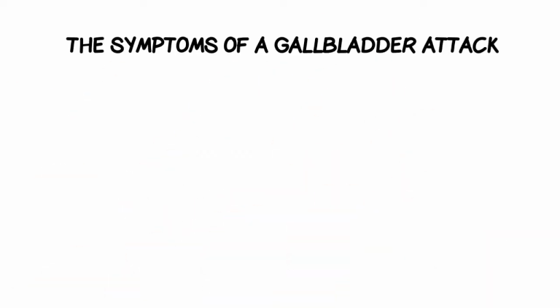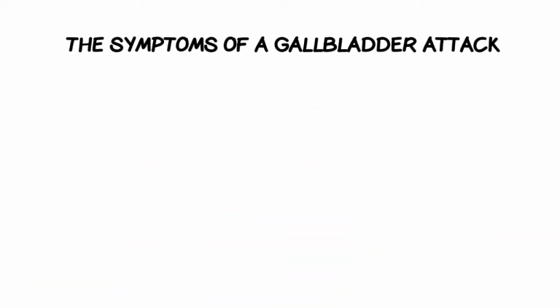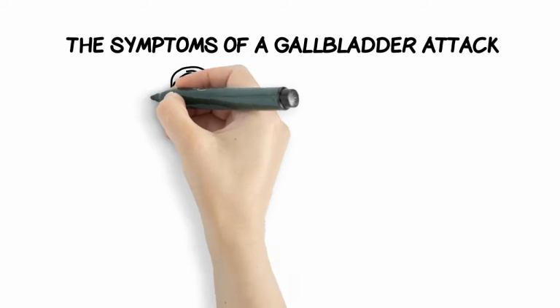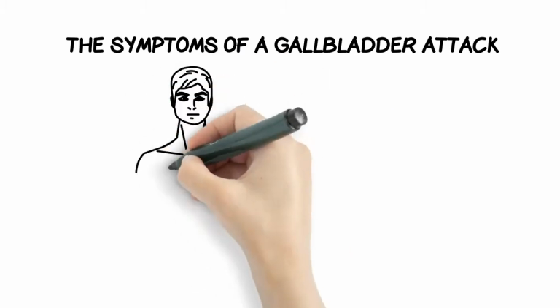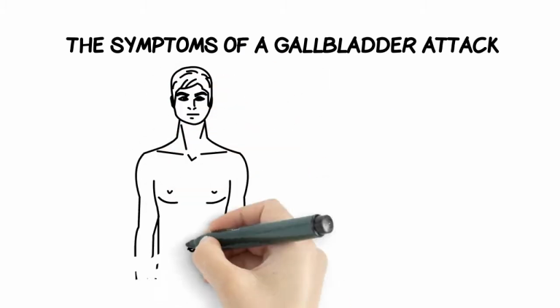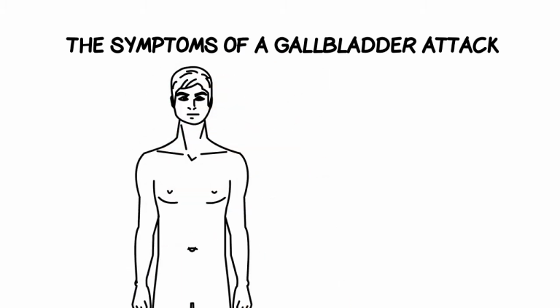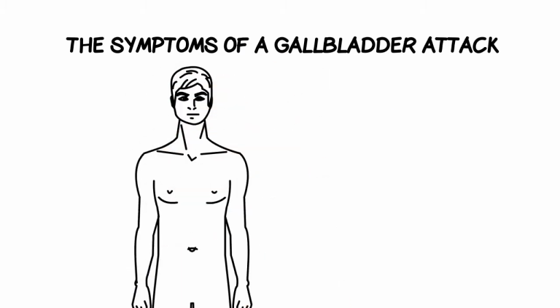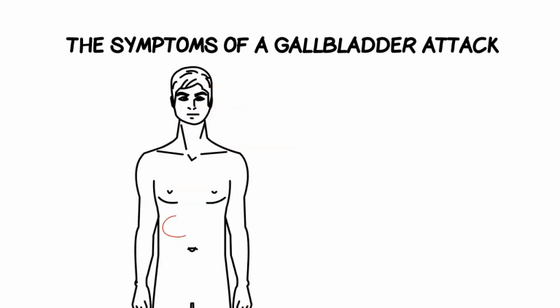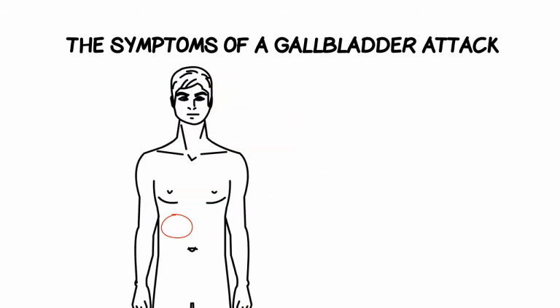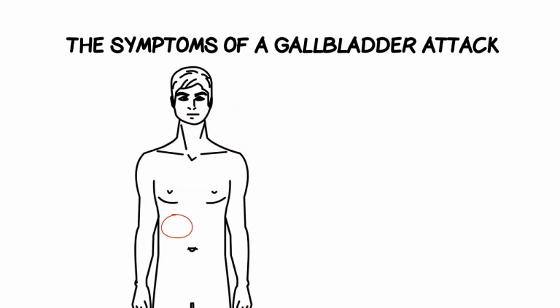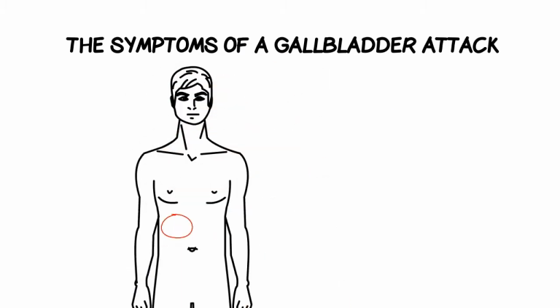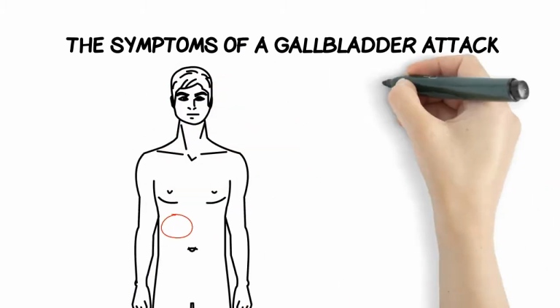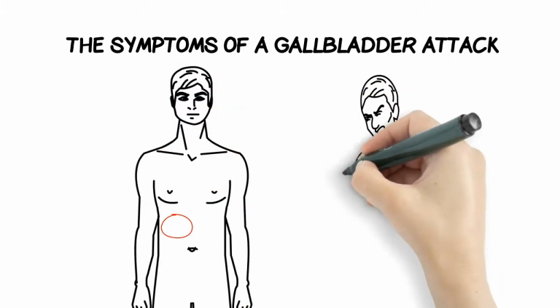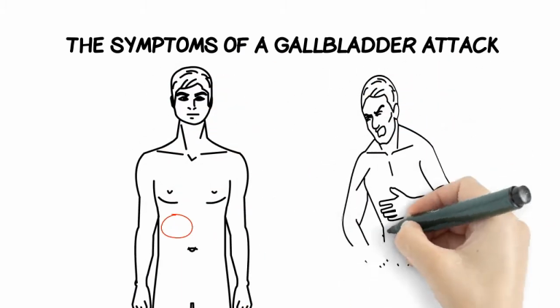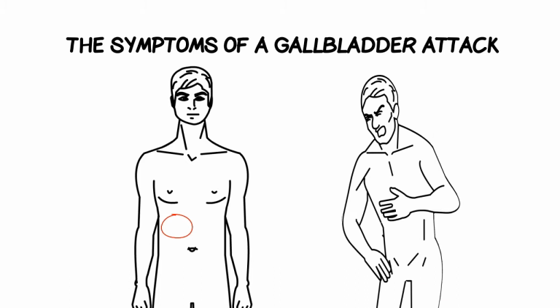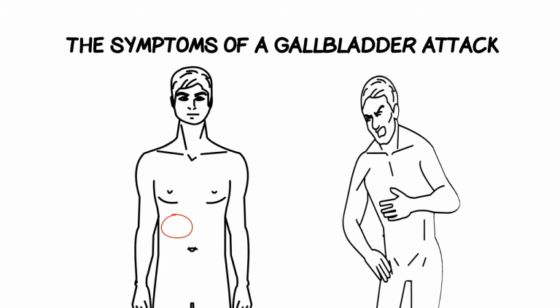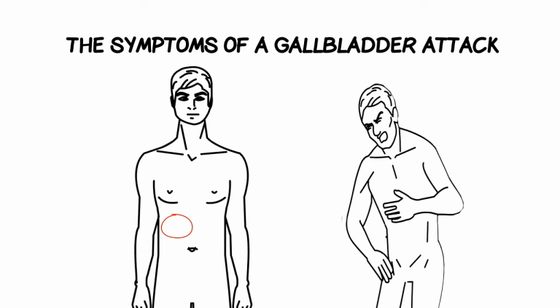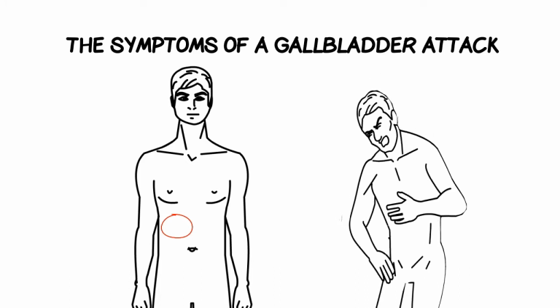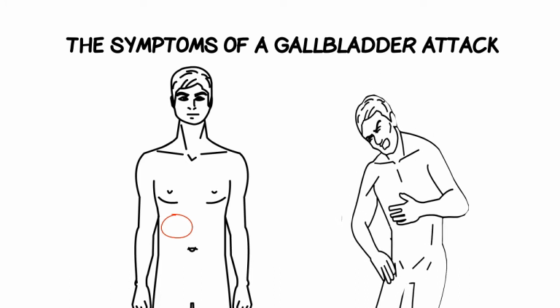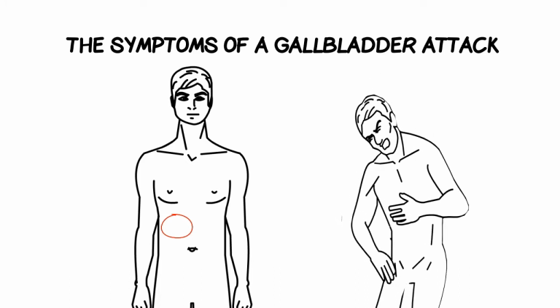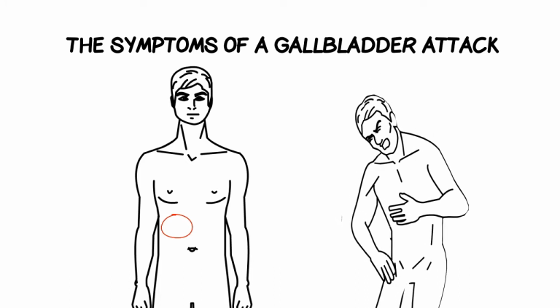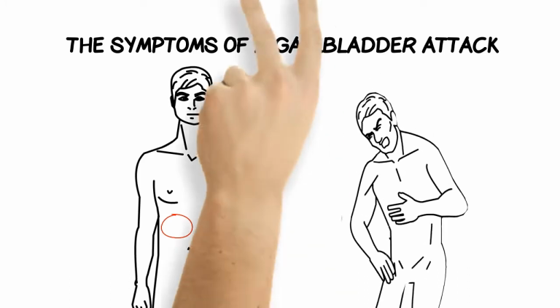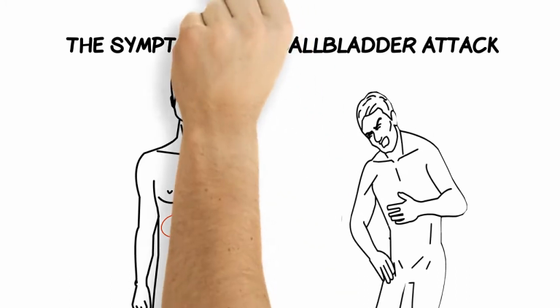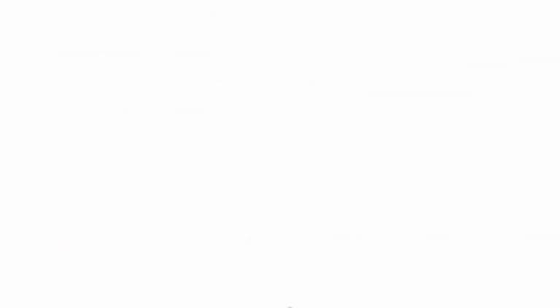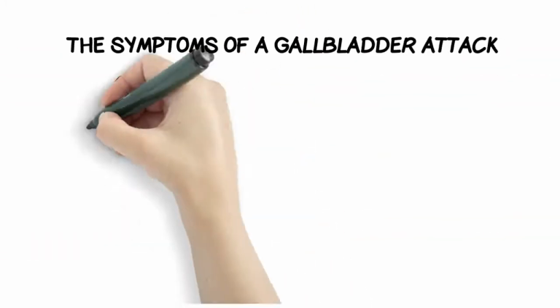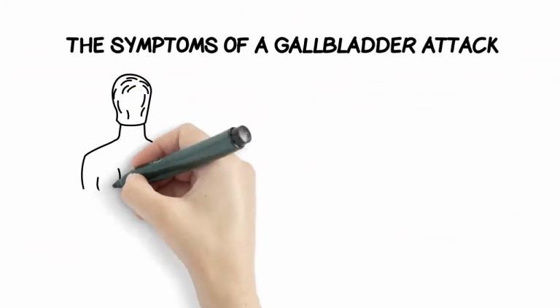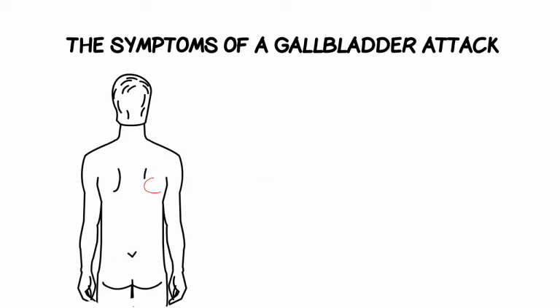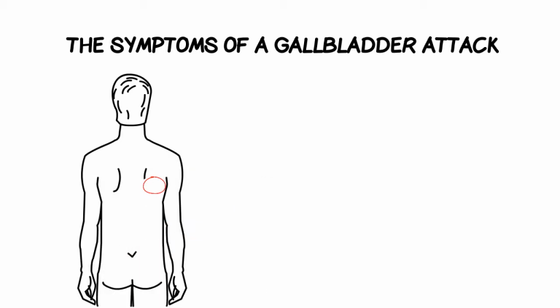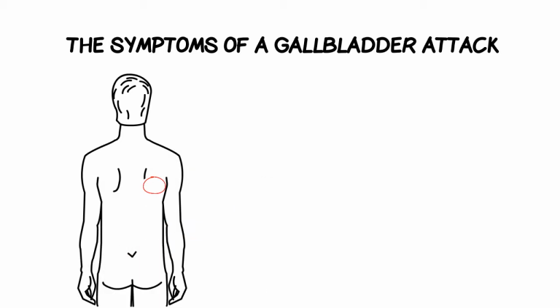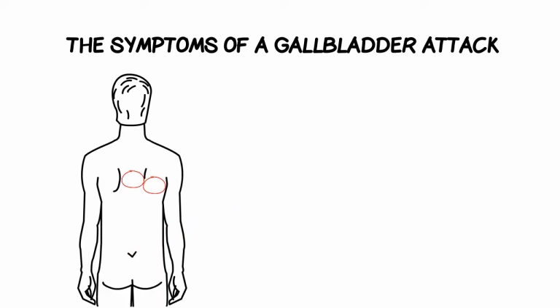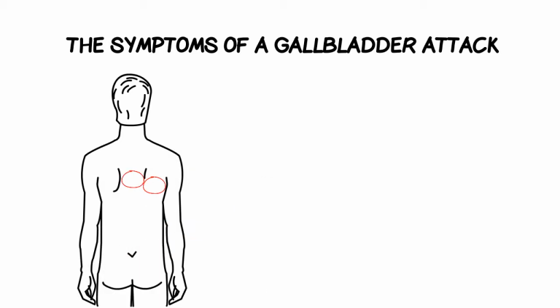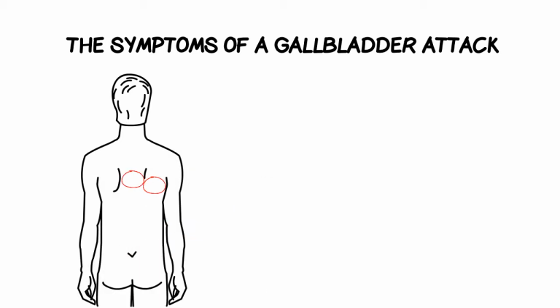Symptoms of a gallbladder attack may include severe pain on the right side below the ribcage that may double you over with the pain, and it may be difficult to take a deep breath. Pain in the back right shoulder blade or between the shoulder blades is also severe.